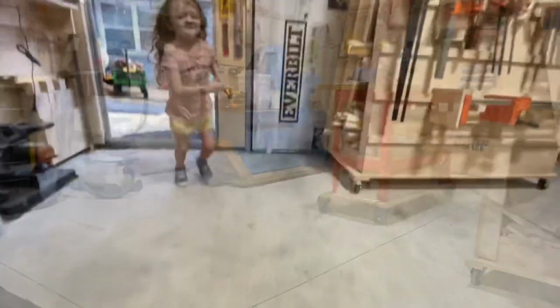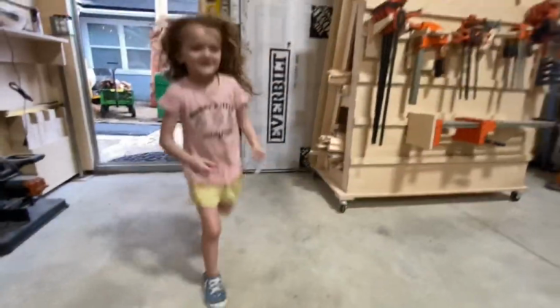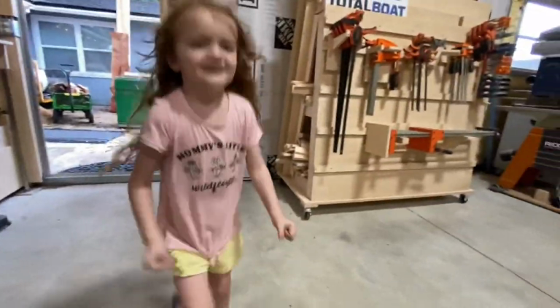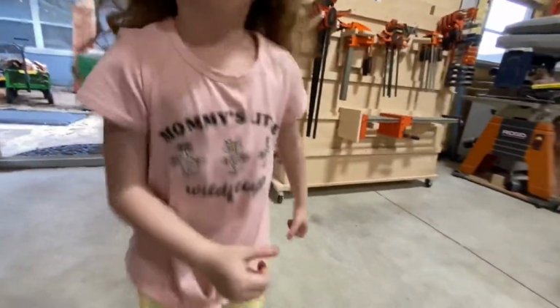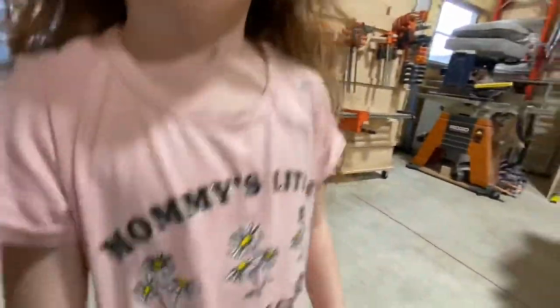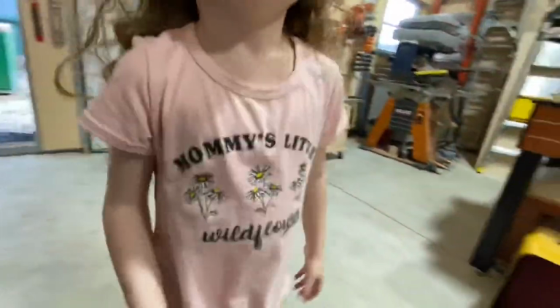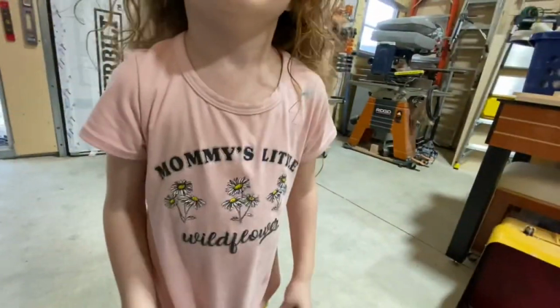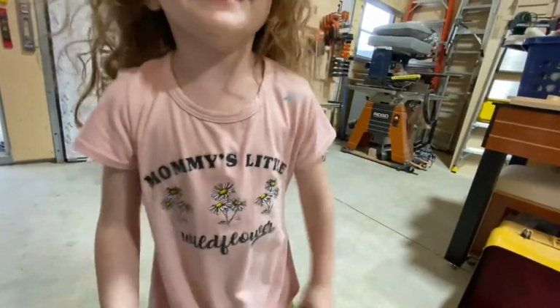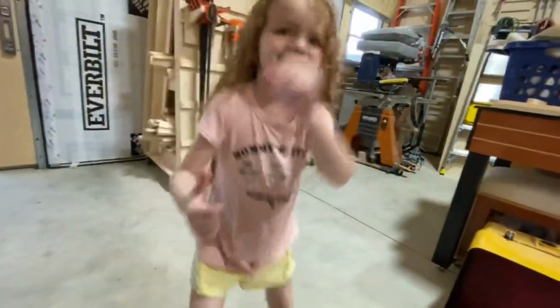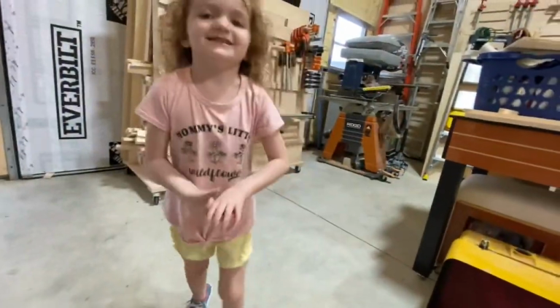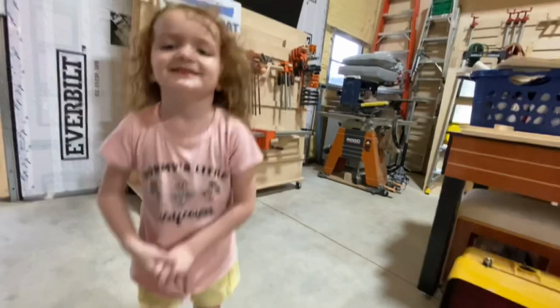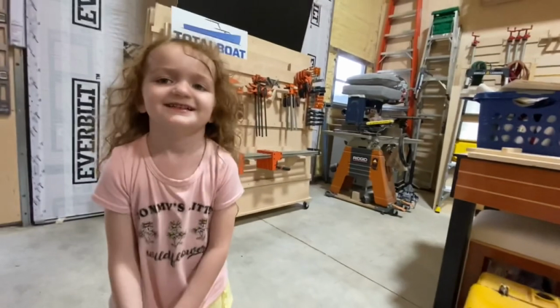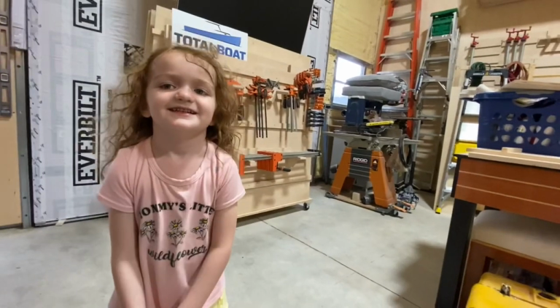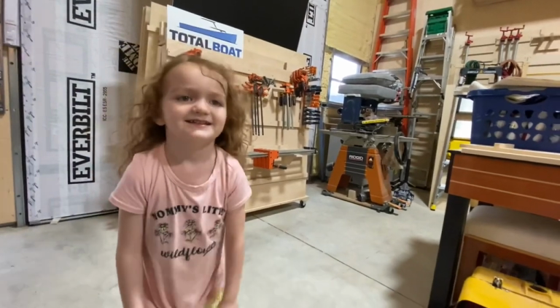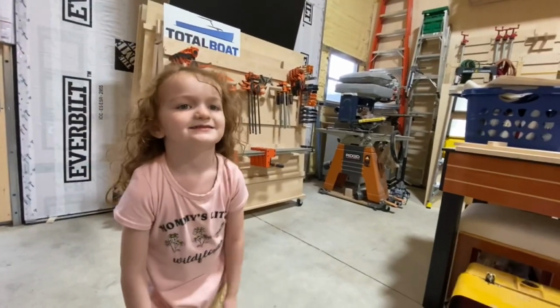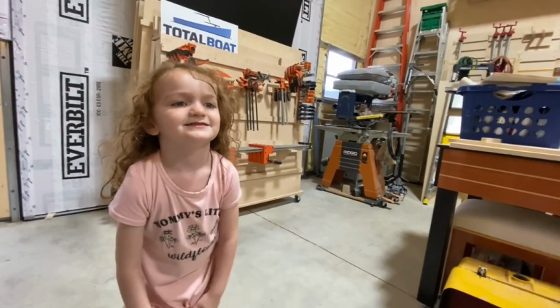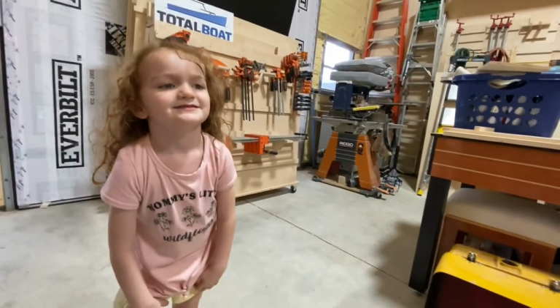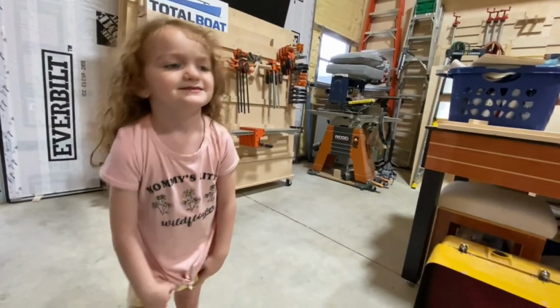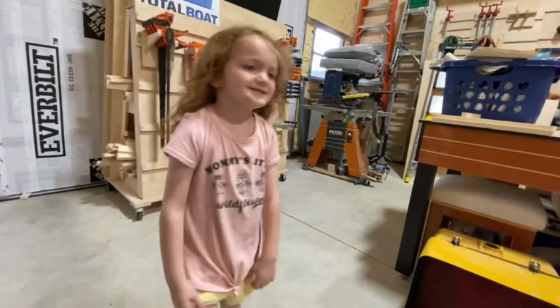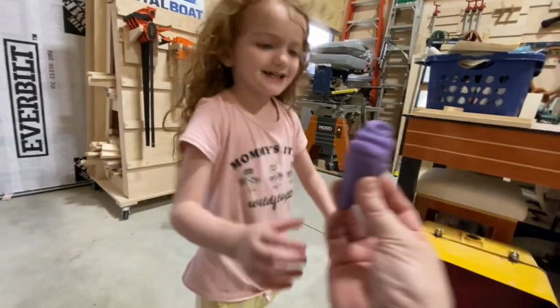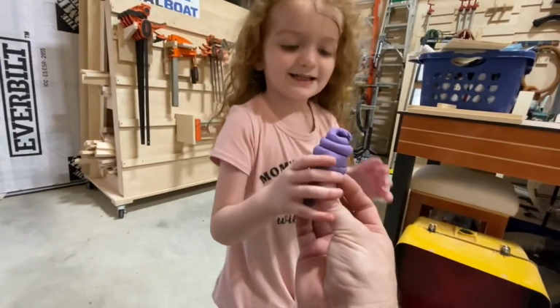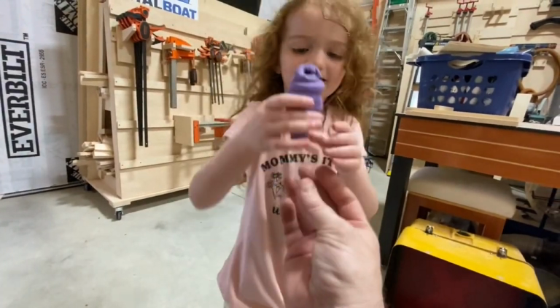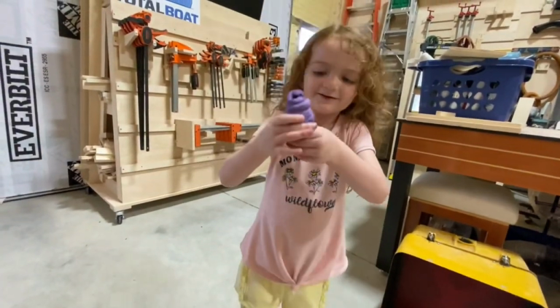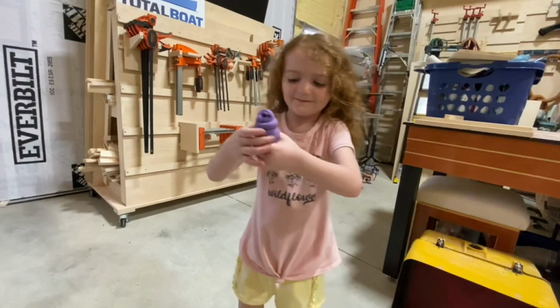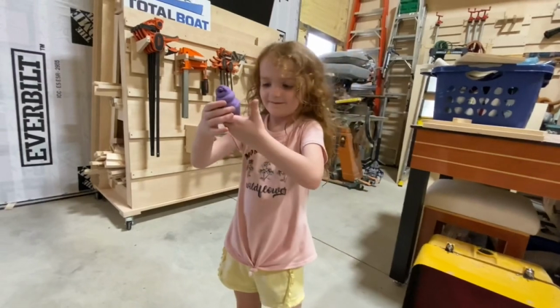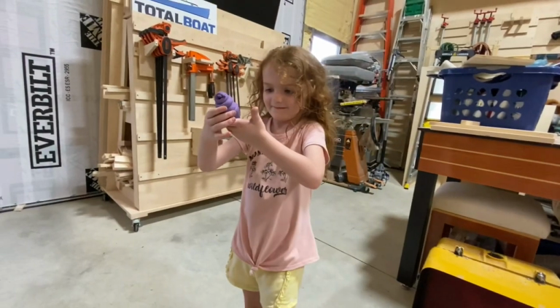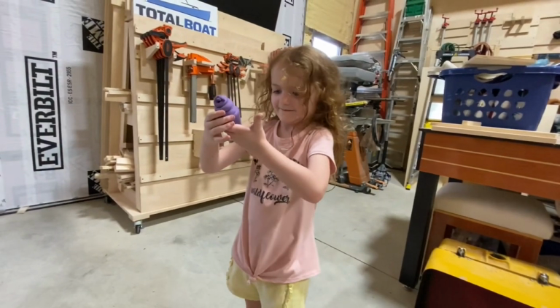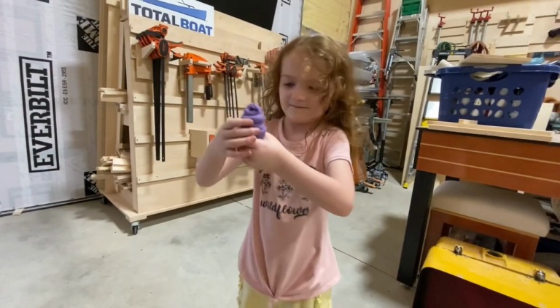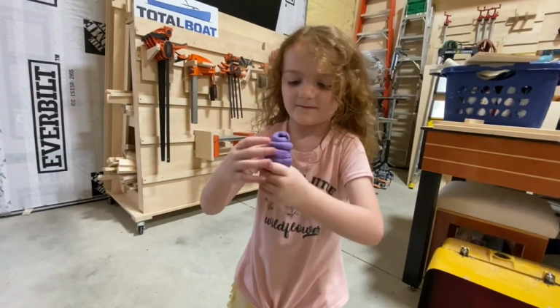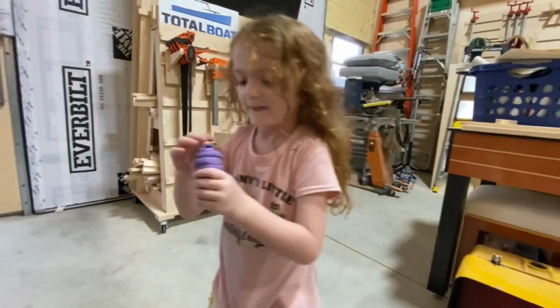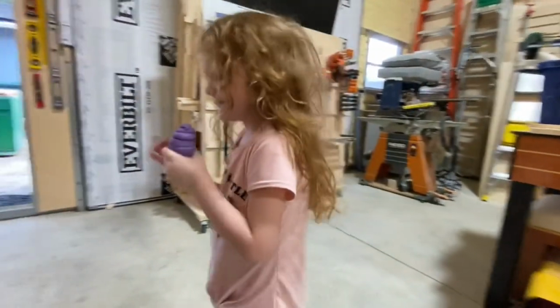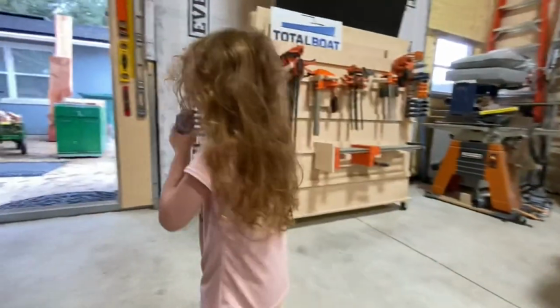Sometimes you got to make stuff for your kids out of Play-Doh — and you wanted what? An ice cream cone. Don't eat it, okay?